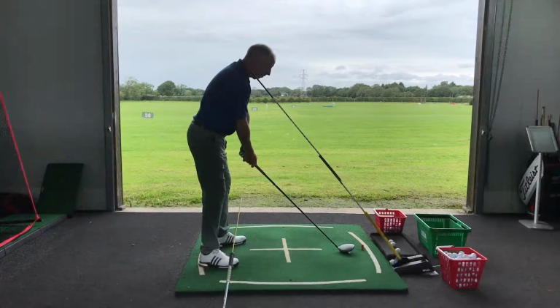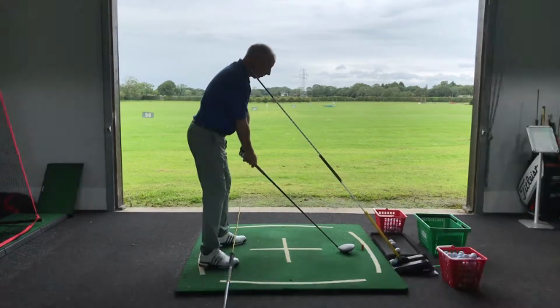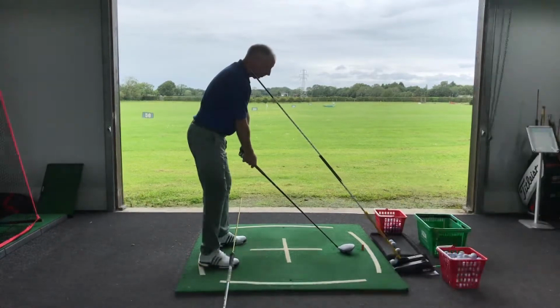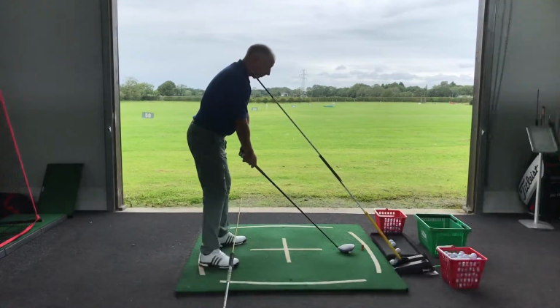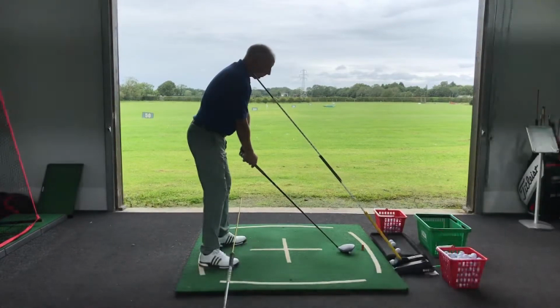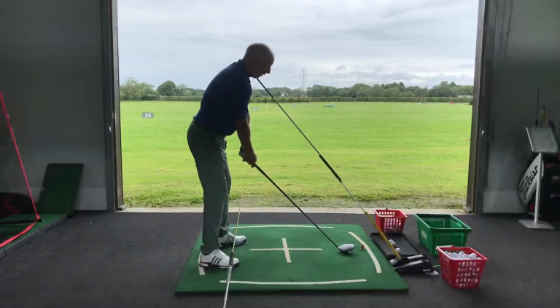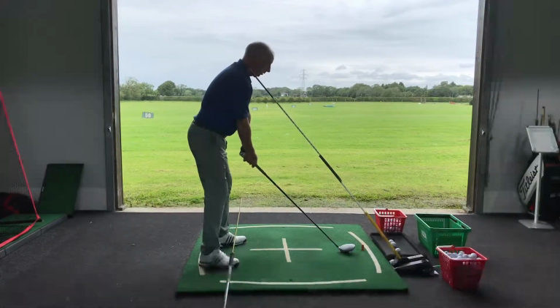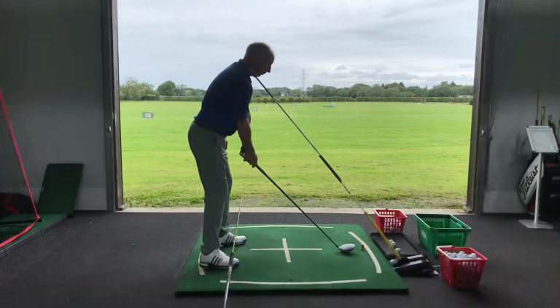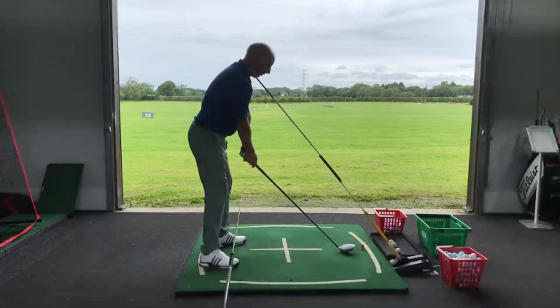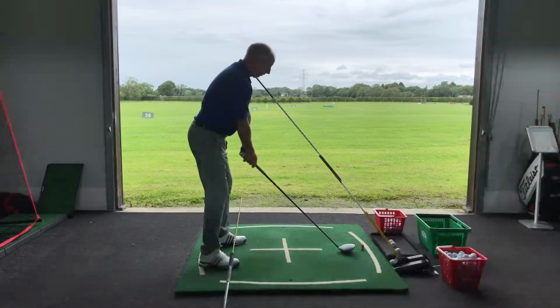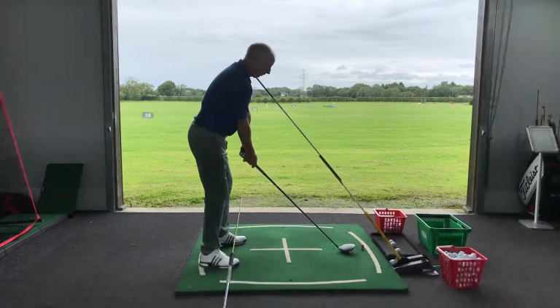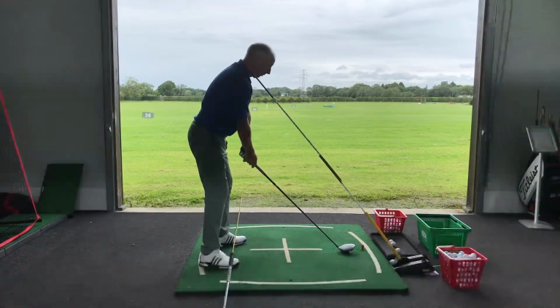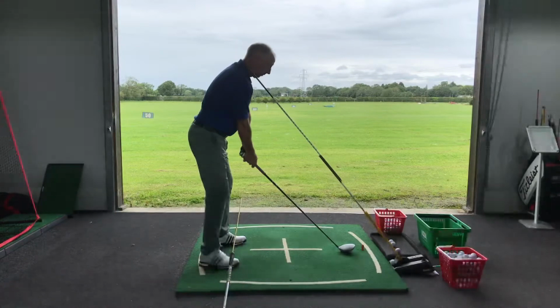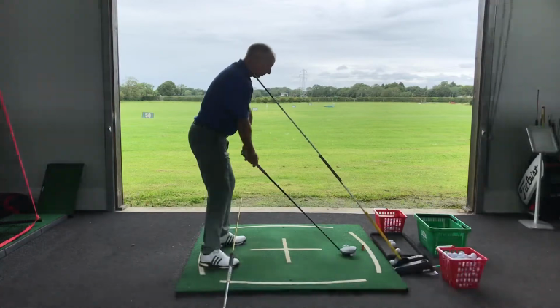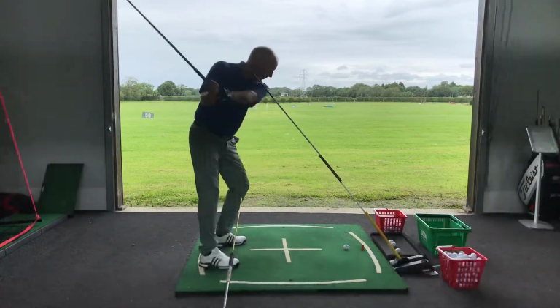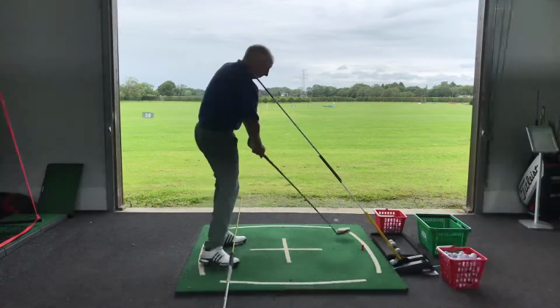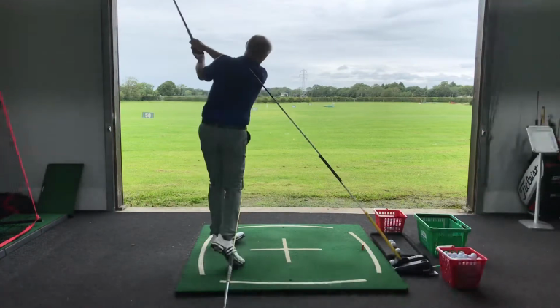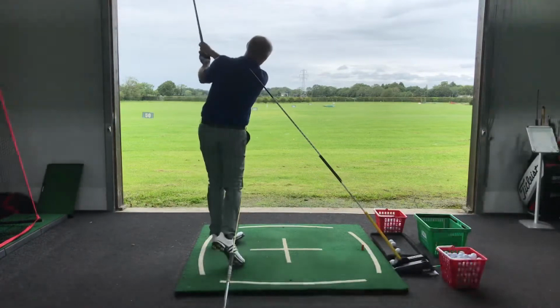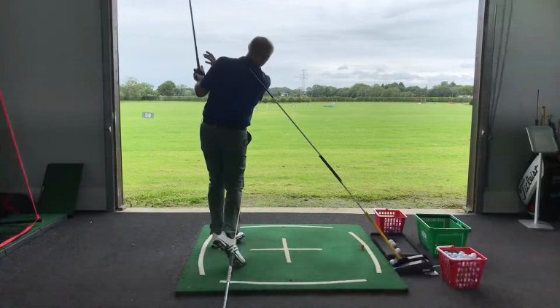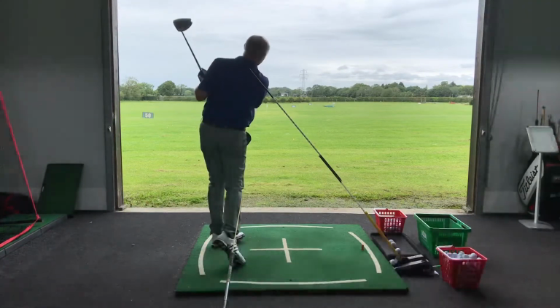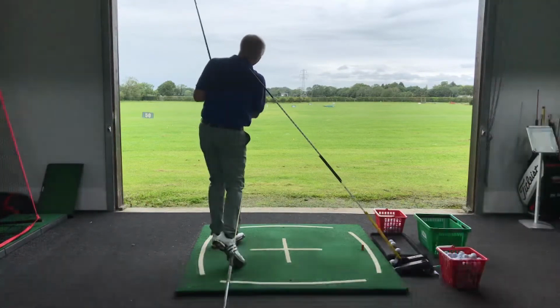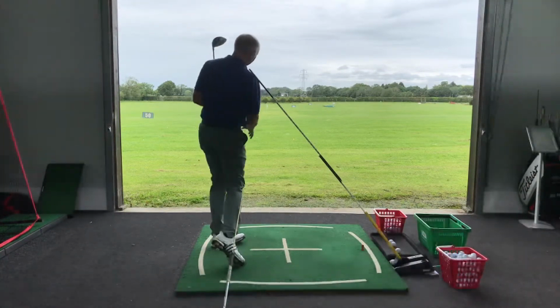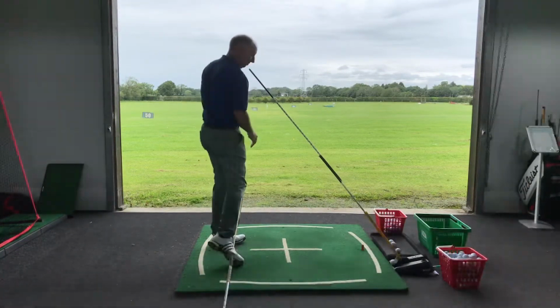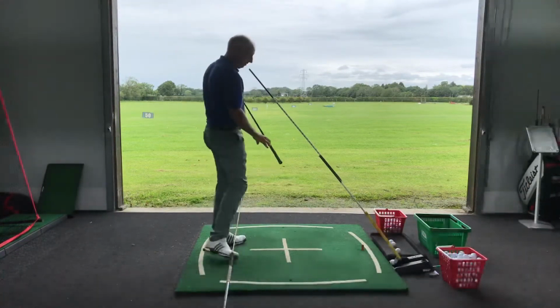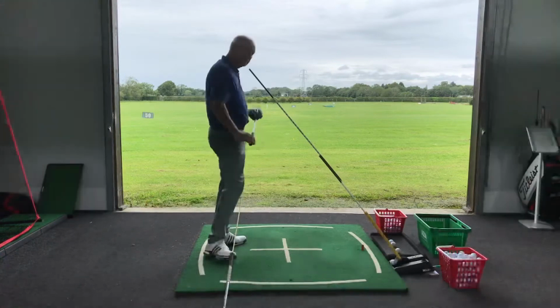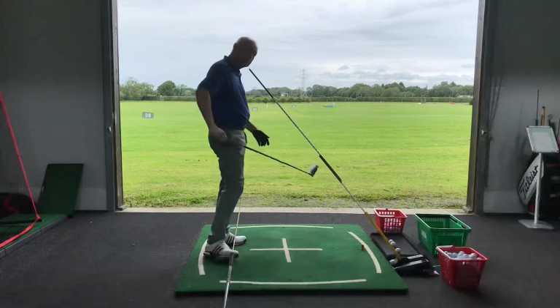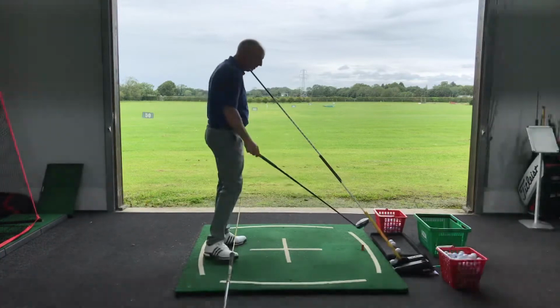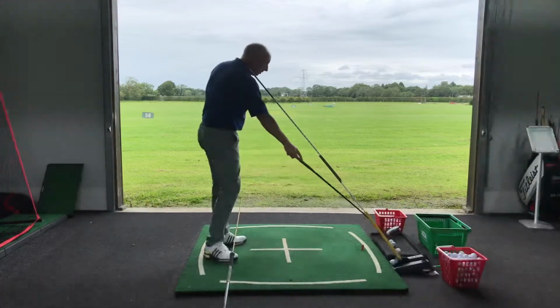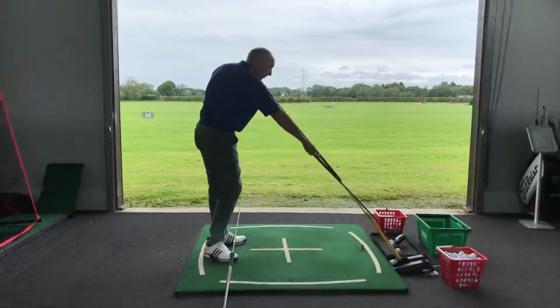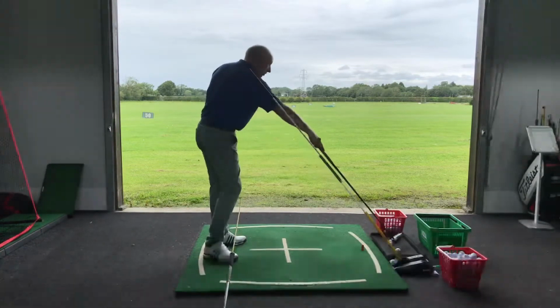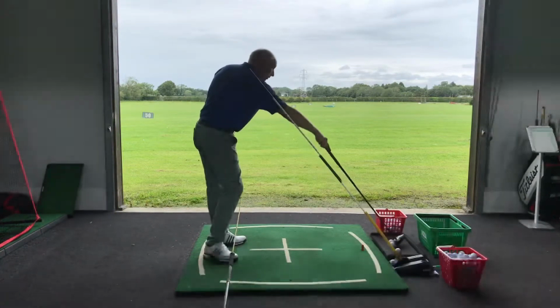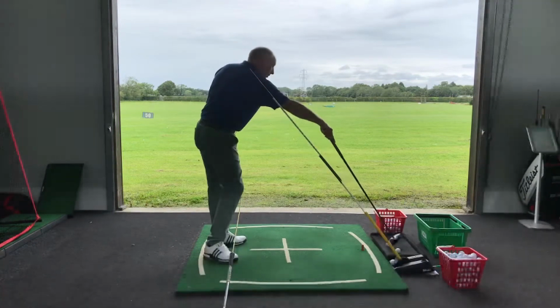What's the one thing that you need to do when you're hitting driver? Knee flex. Changing flex of the knees from P1 to P3. If you change flex more in the knees, what does that enable you to do with the arms?